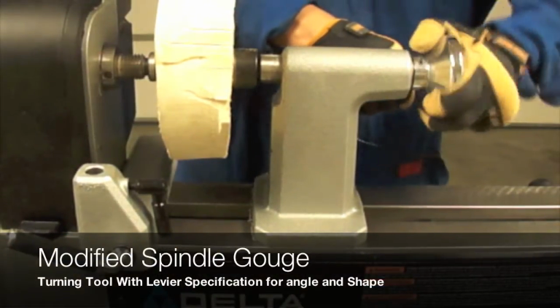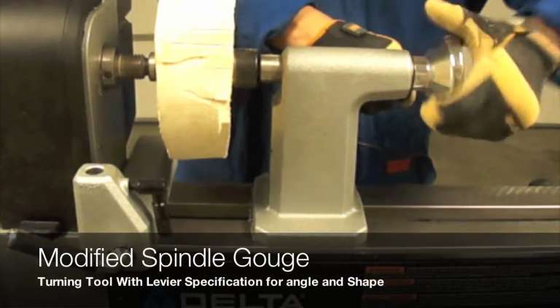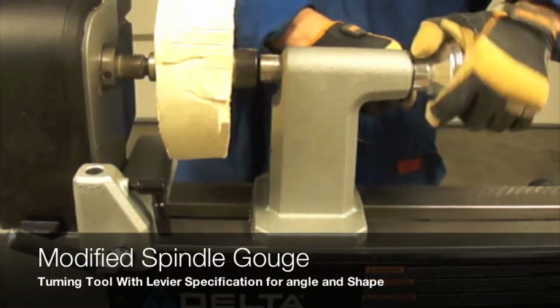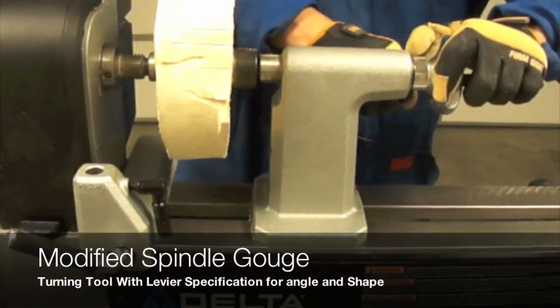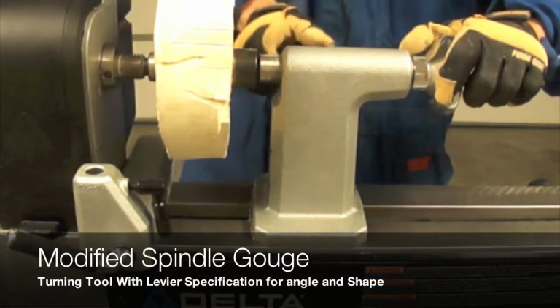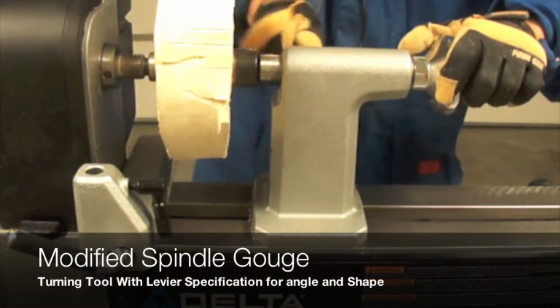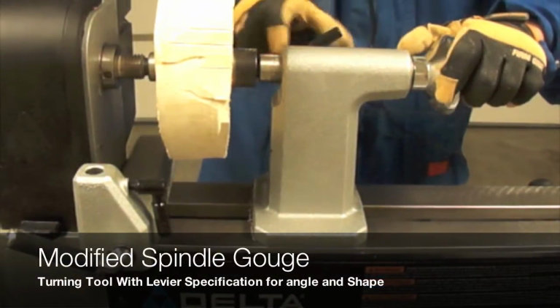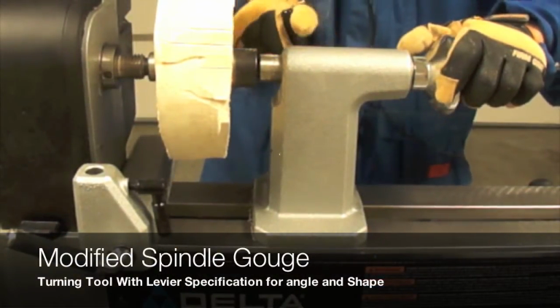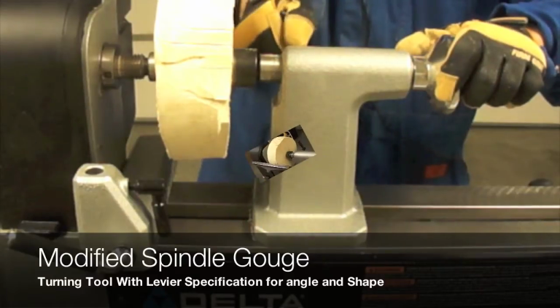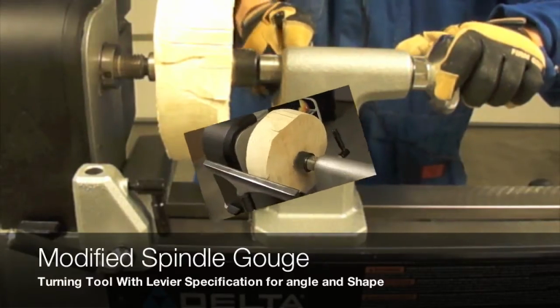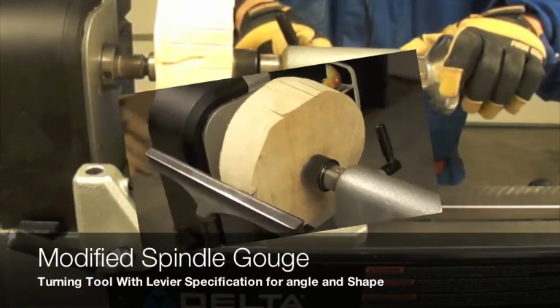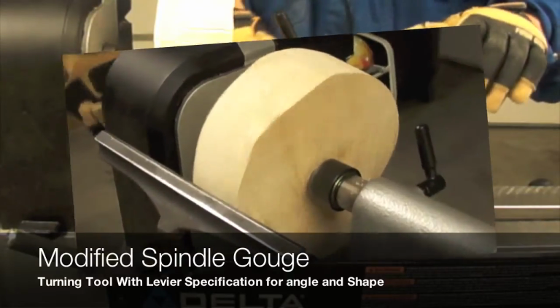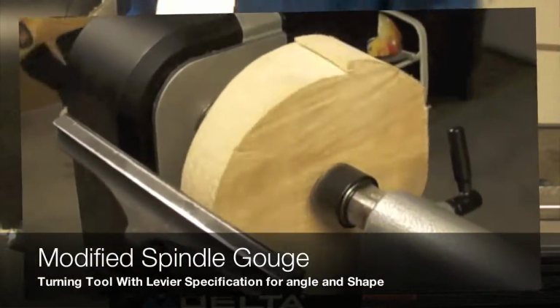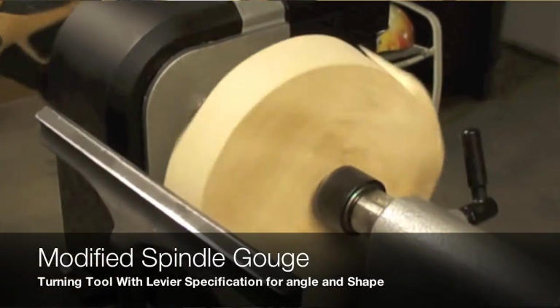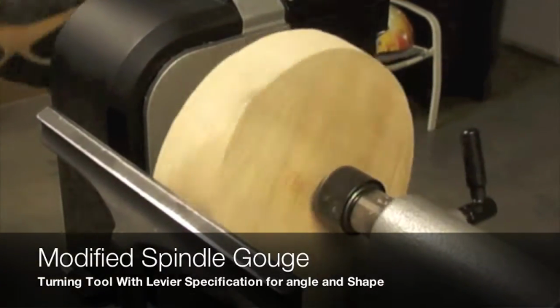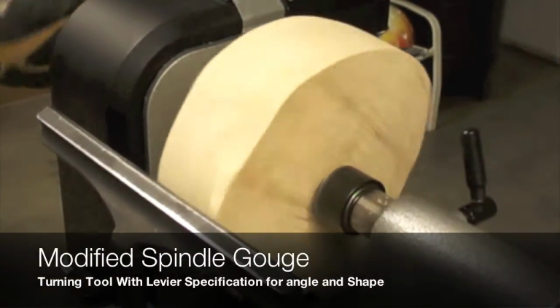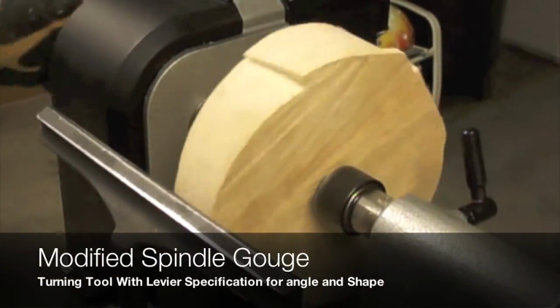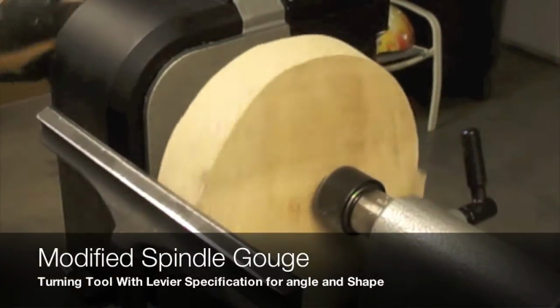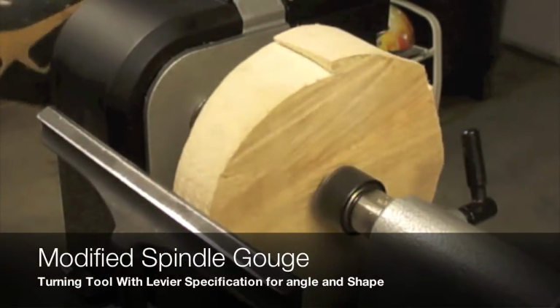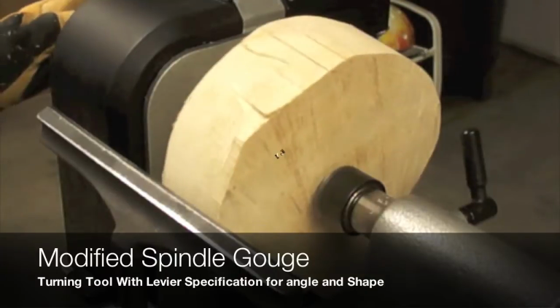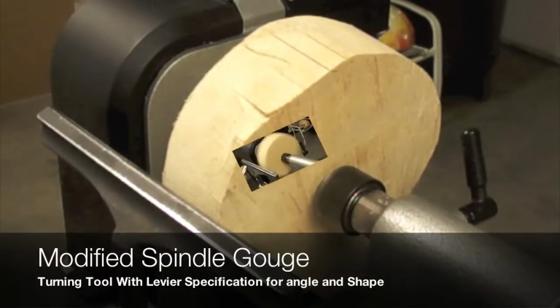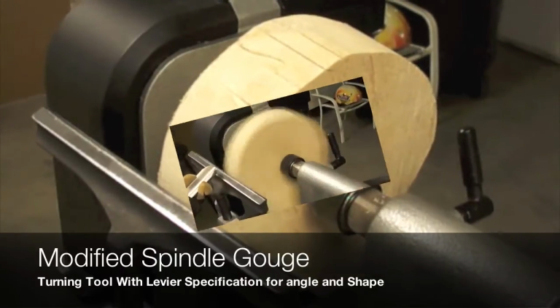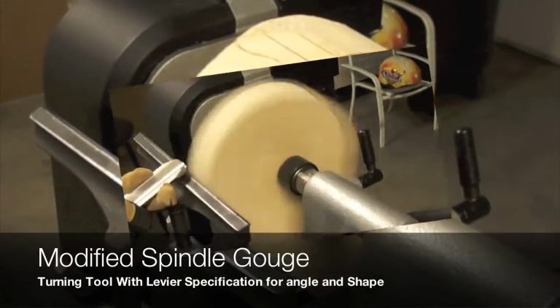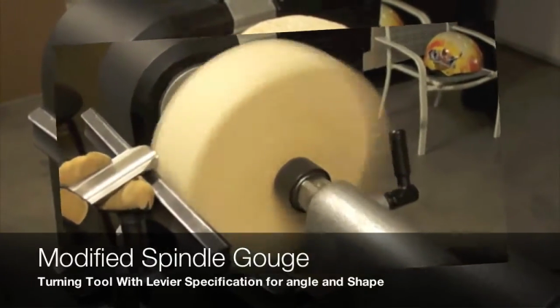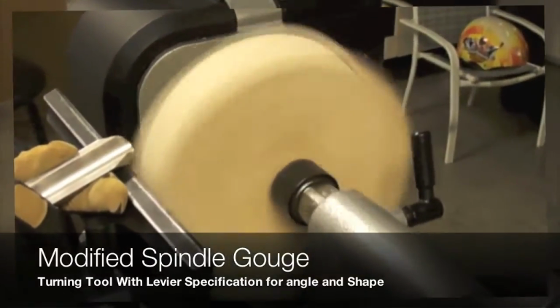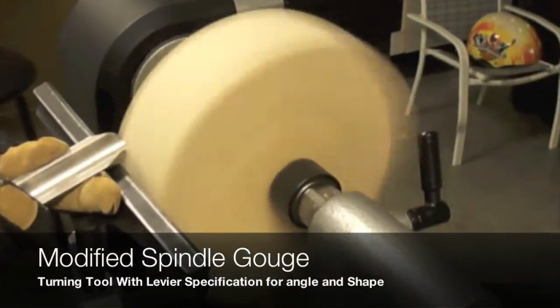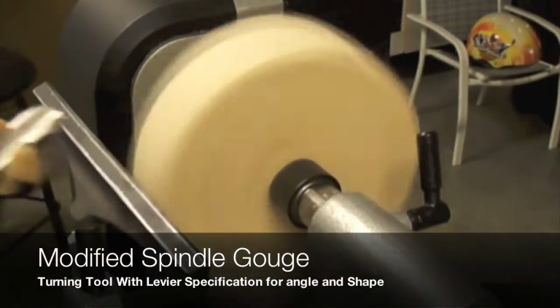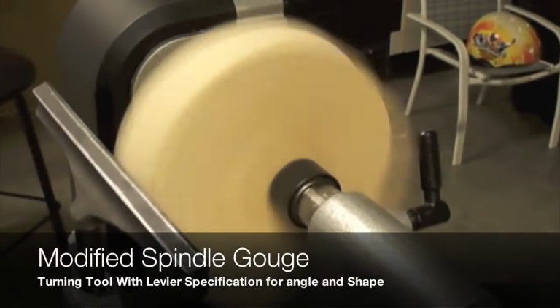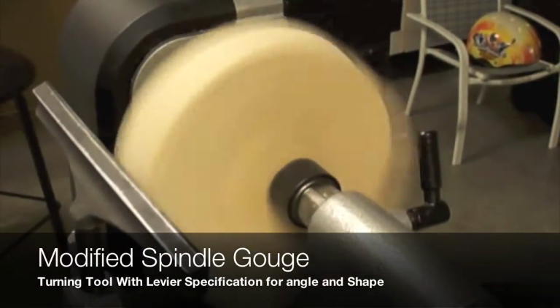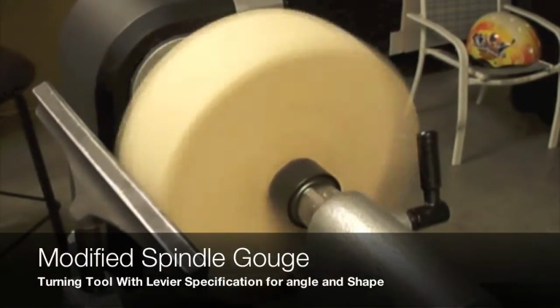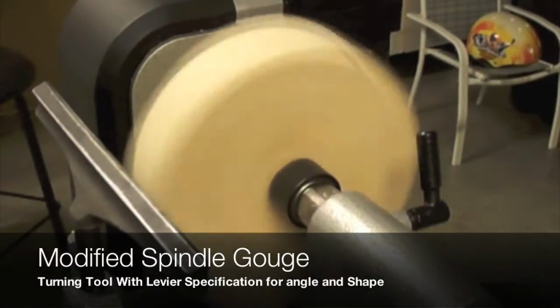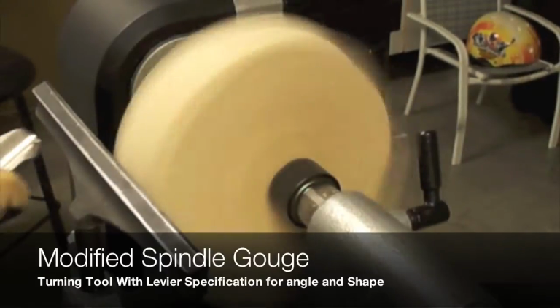Here we can see that the balance of the wood piece is better than previous projects. What we need to do is to define the circle in order to continue with the shape of this project.